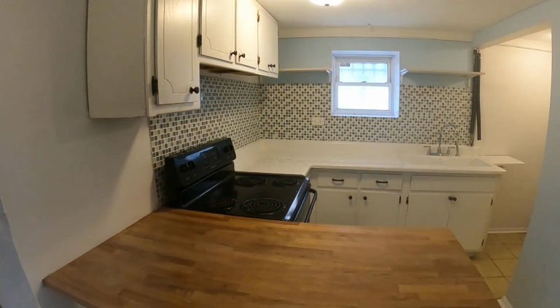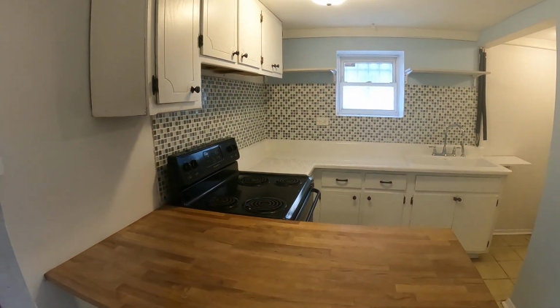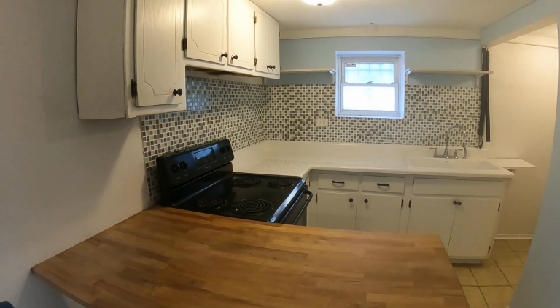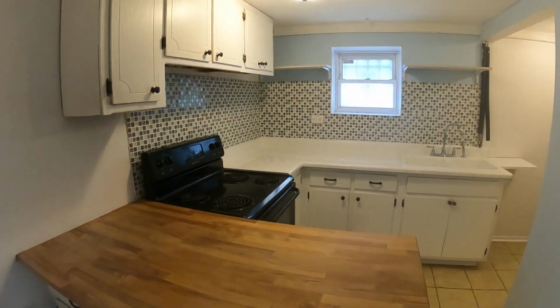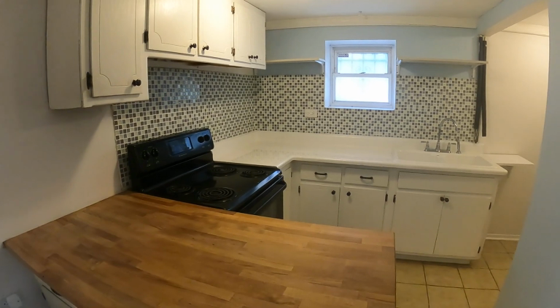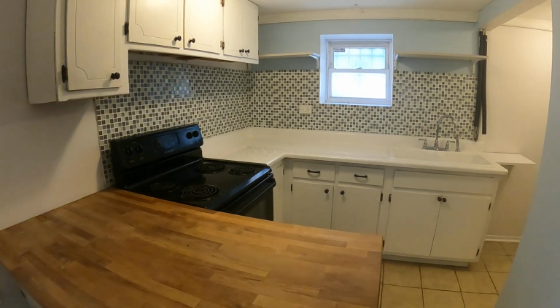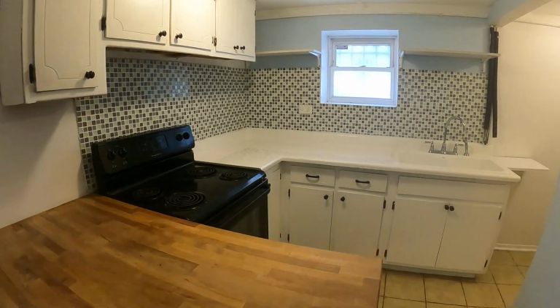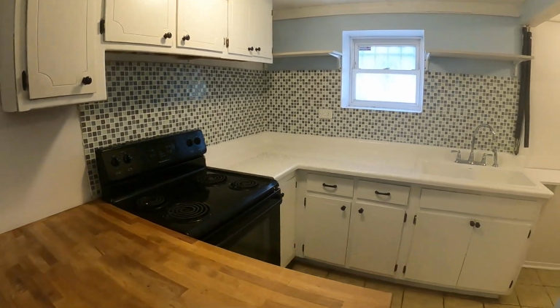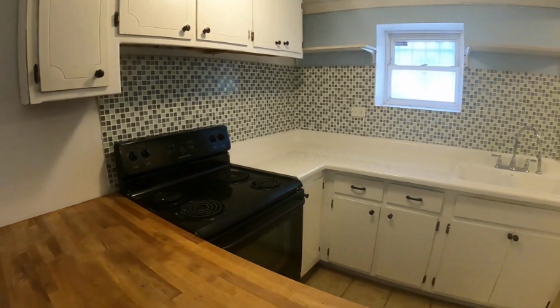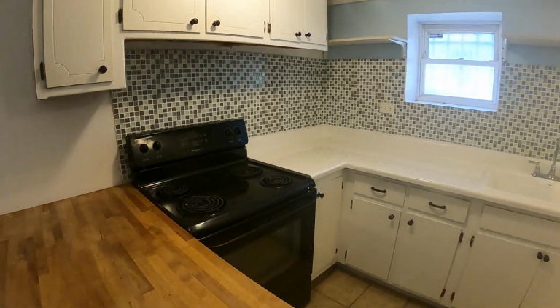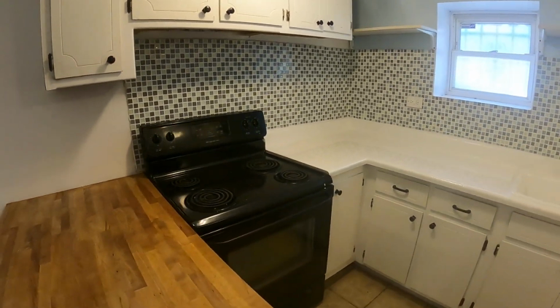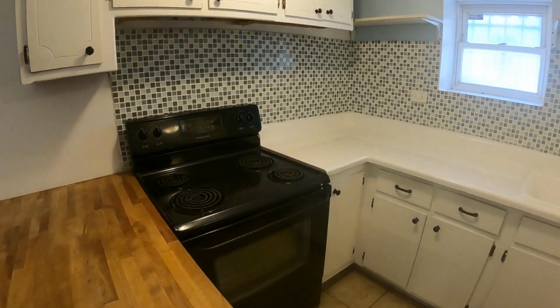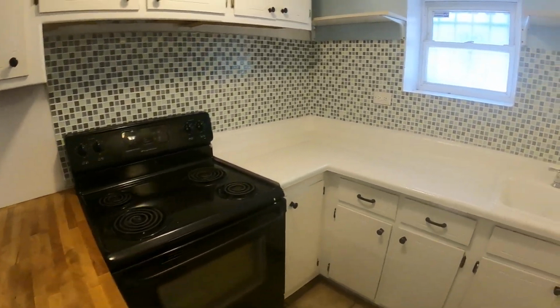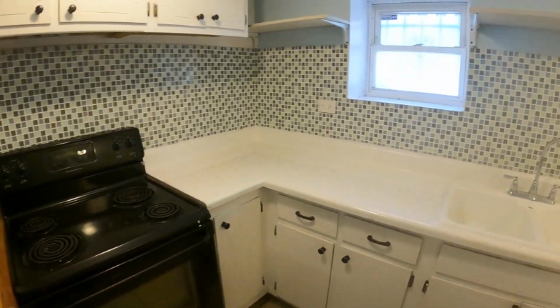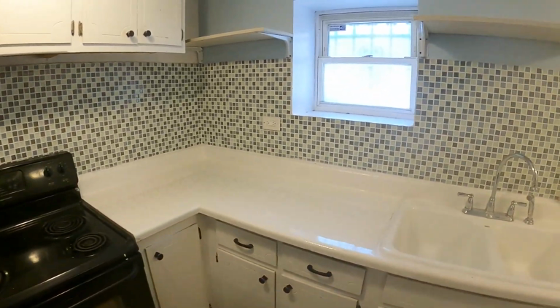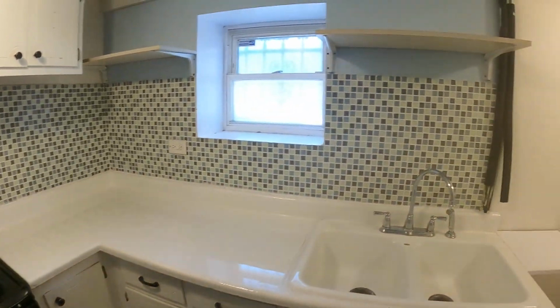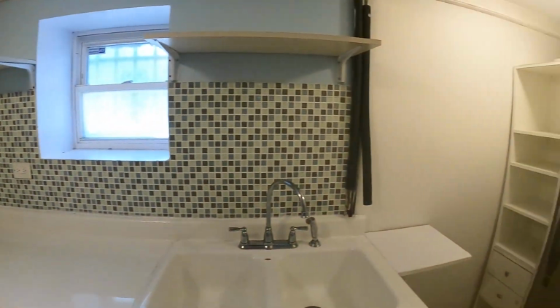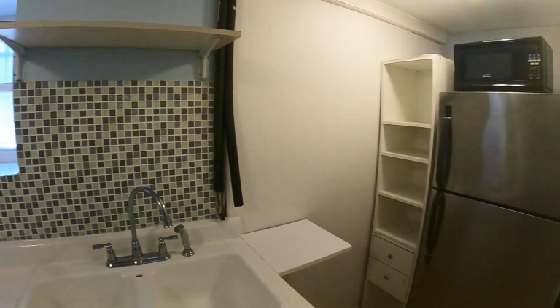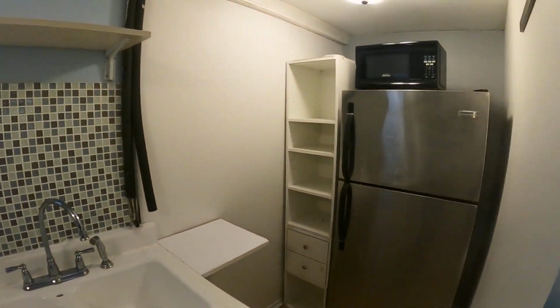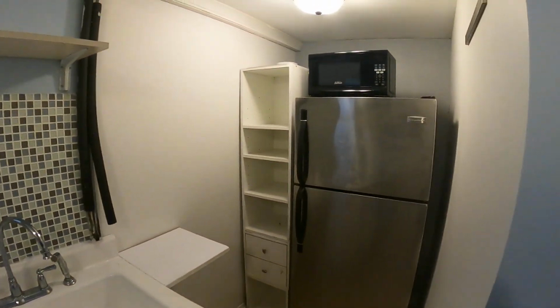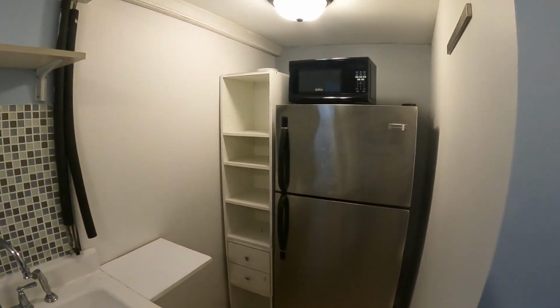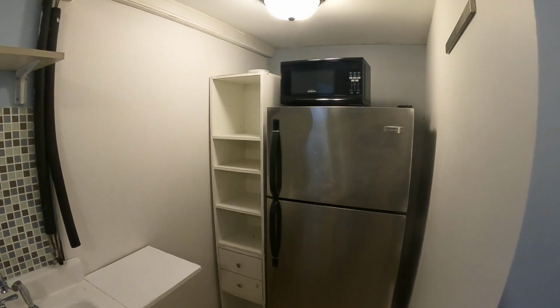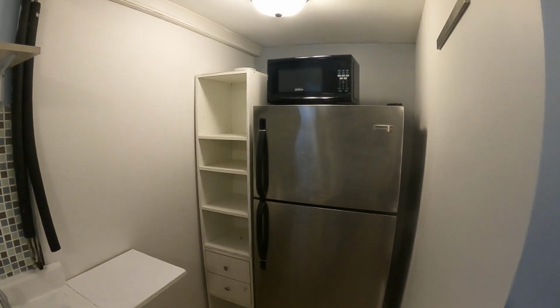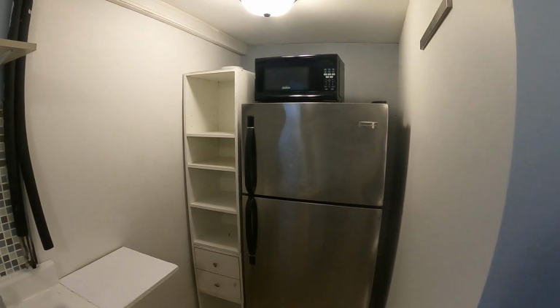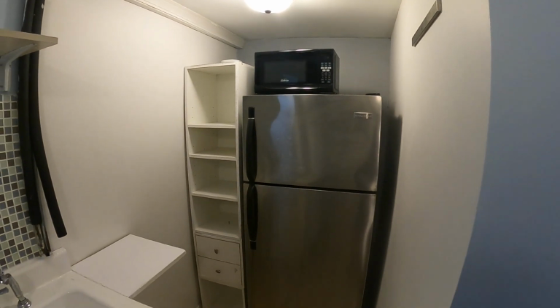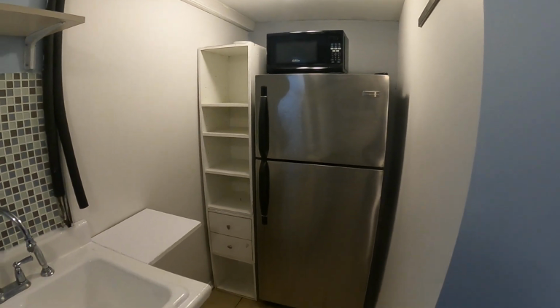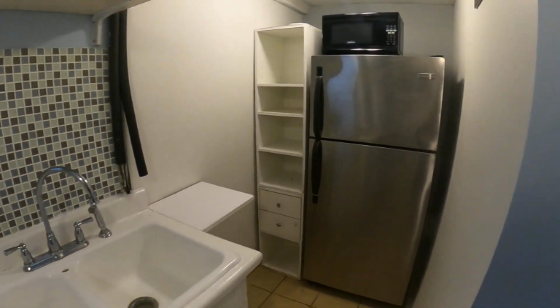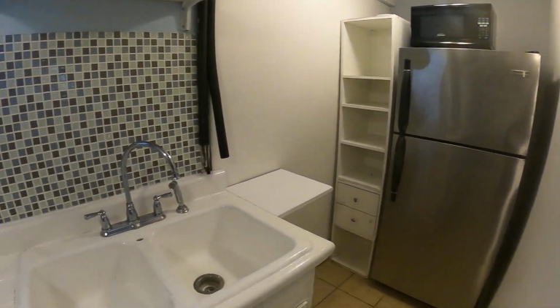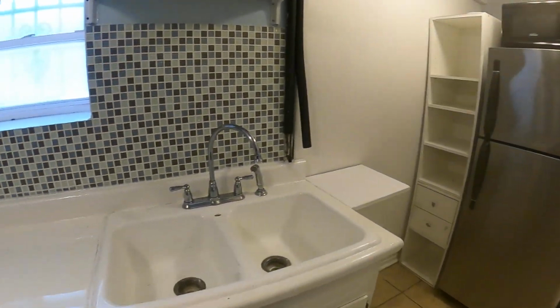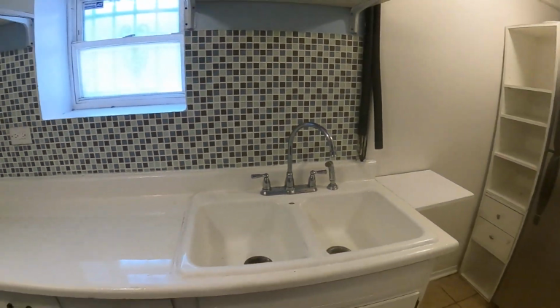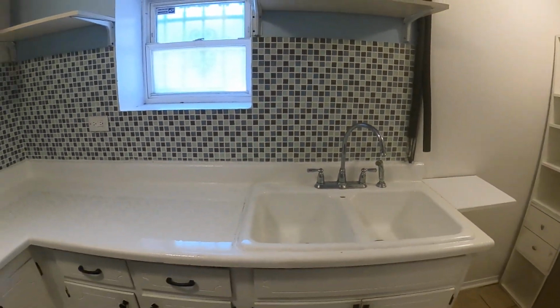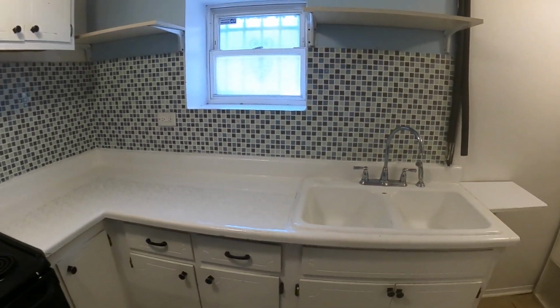This is the kitchen. Stove. Fridge. Microwave. Storage. Countertops.